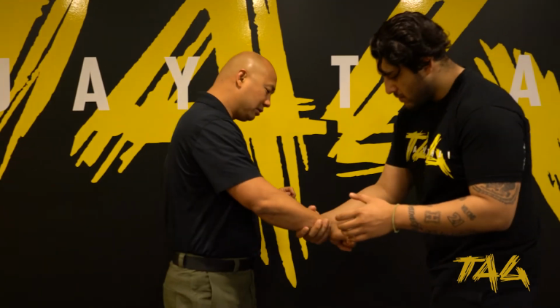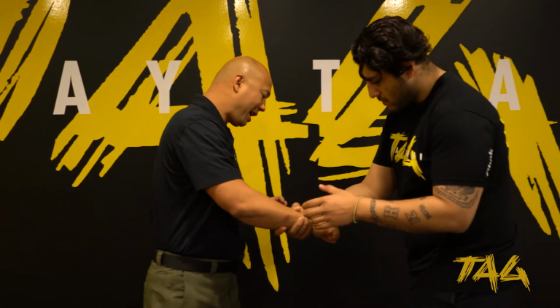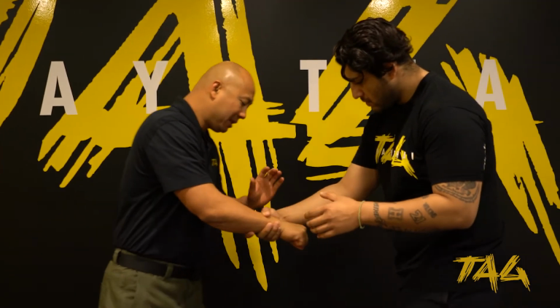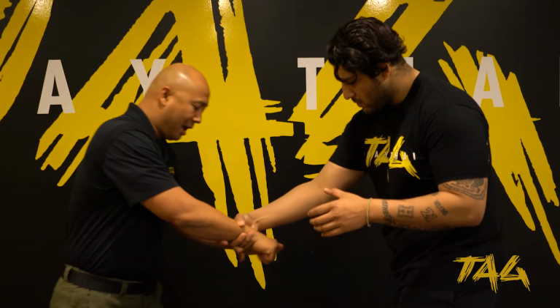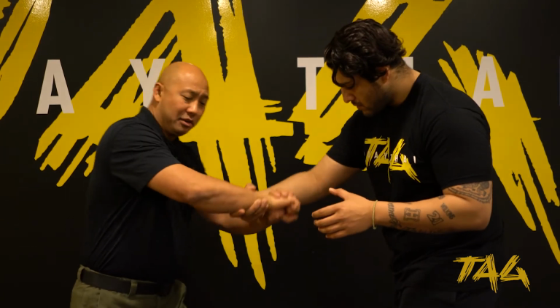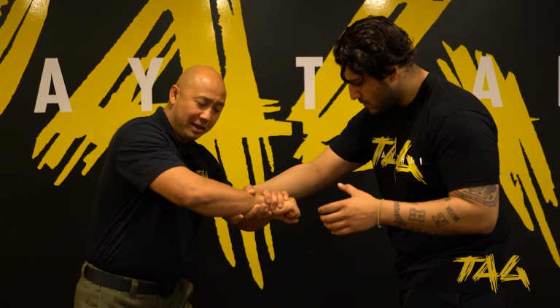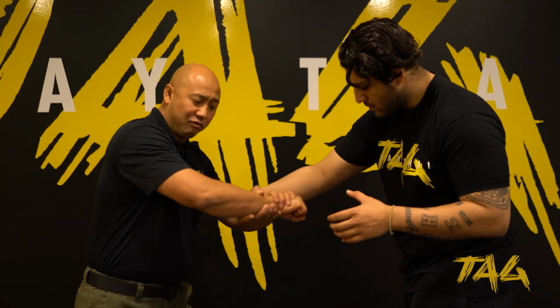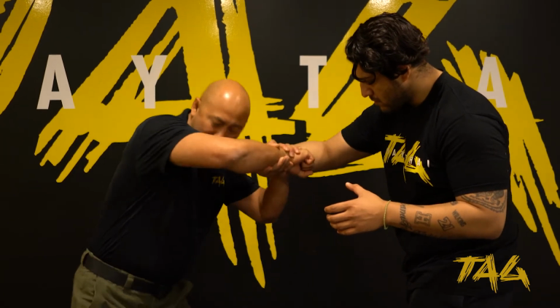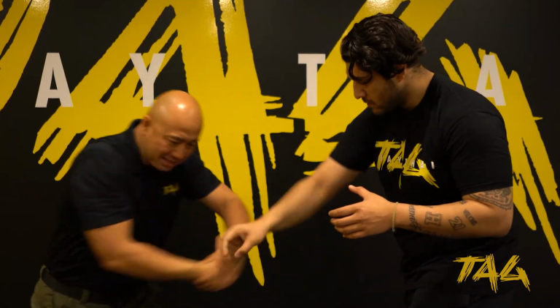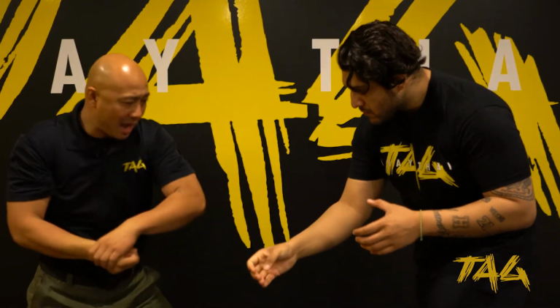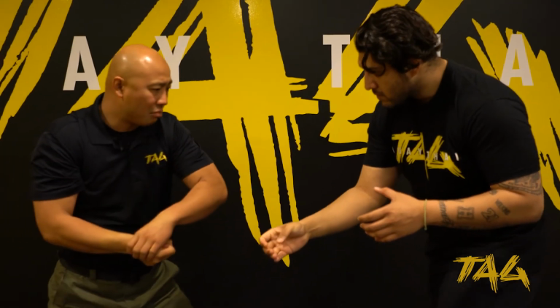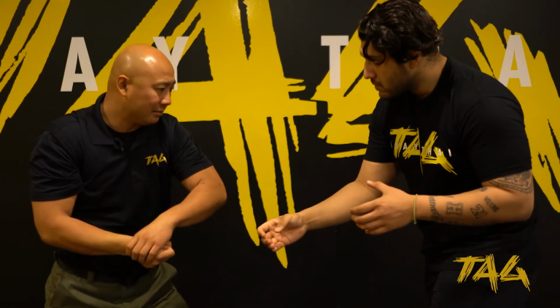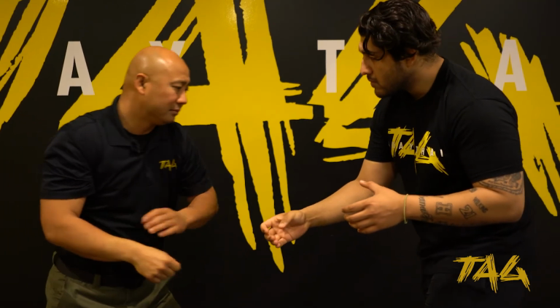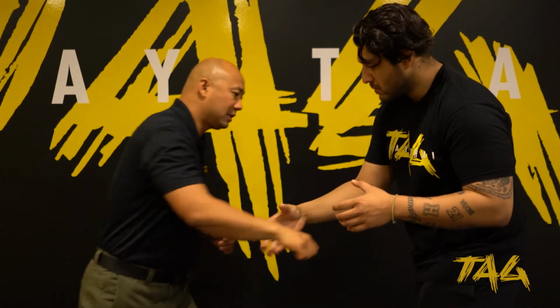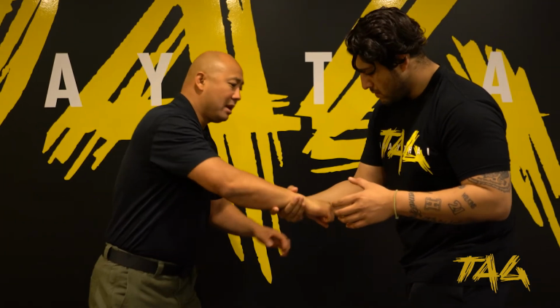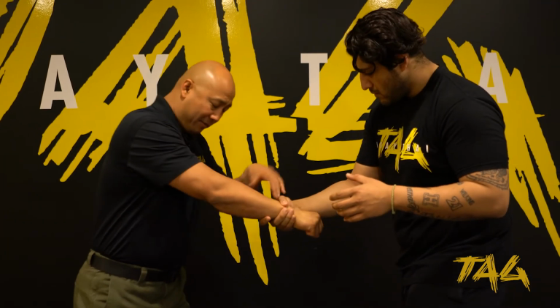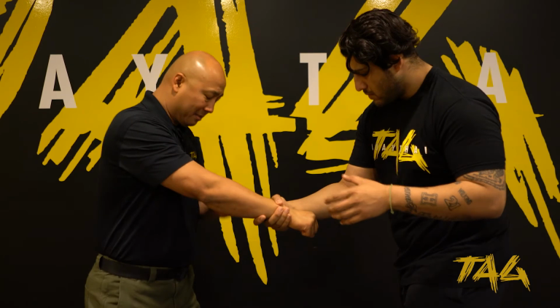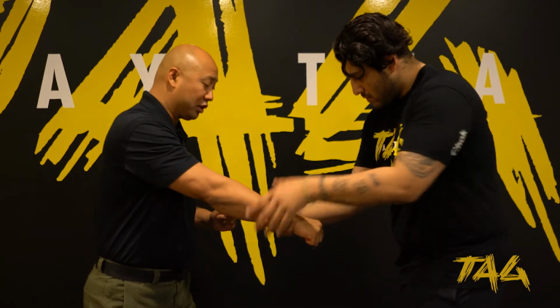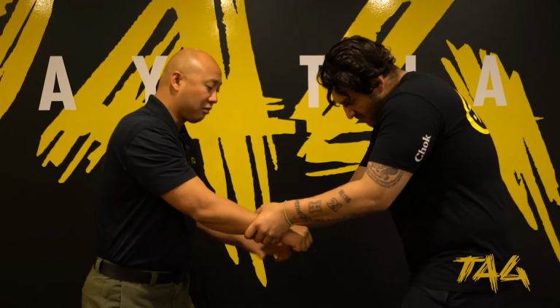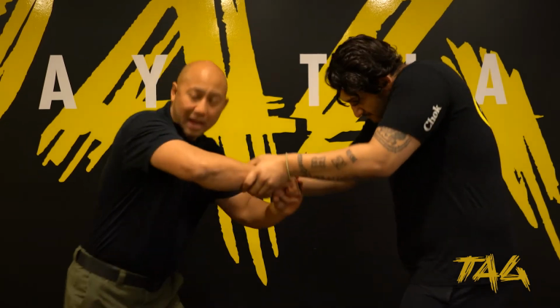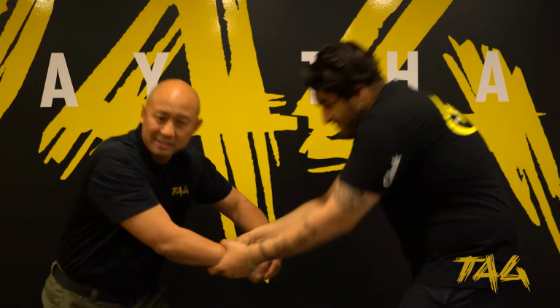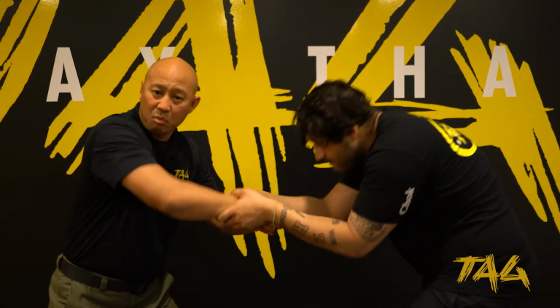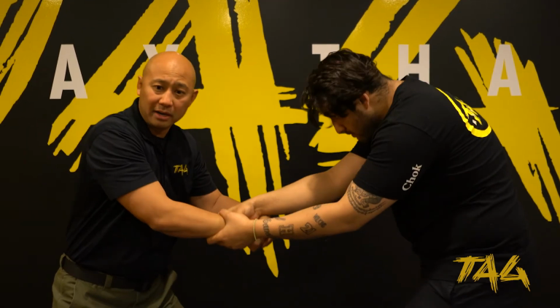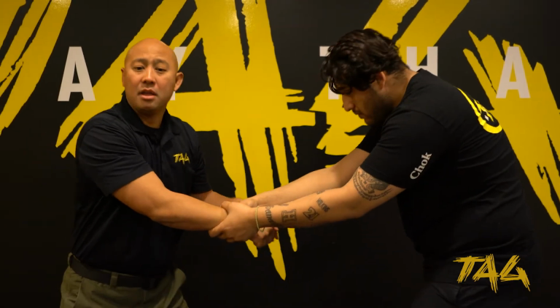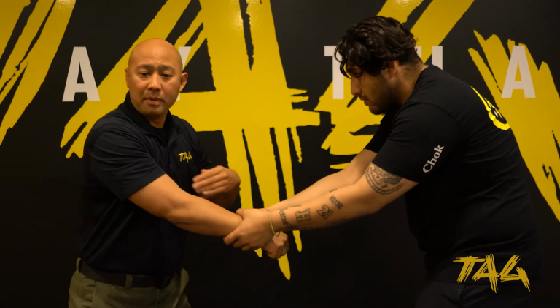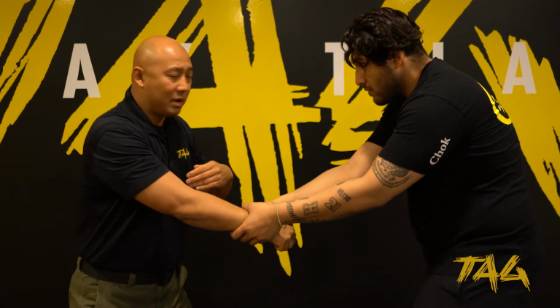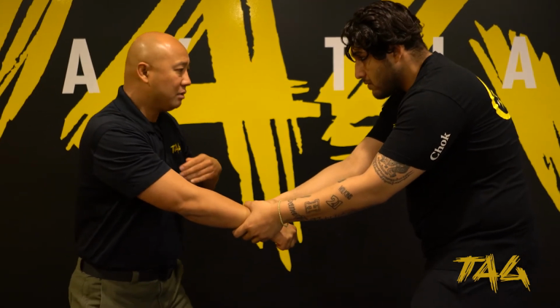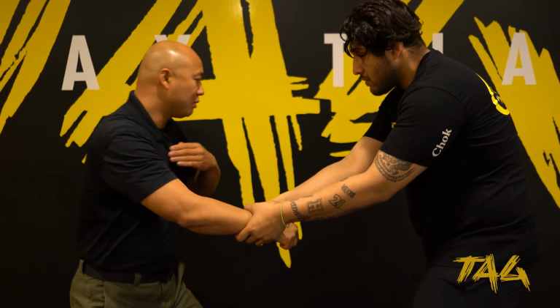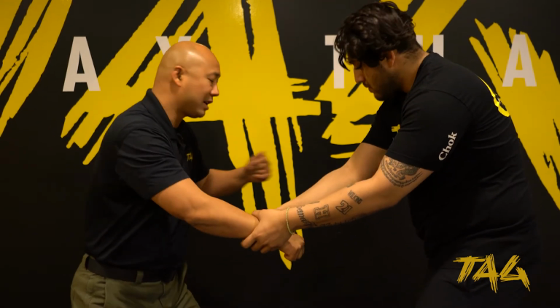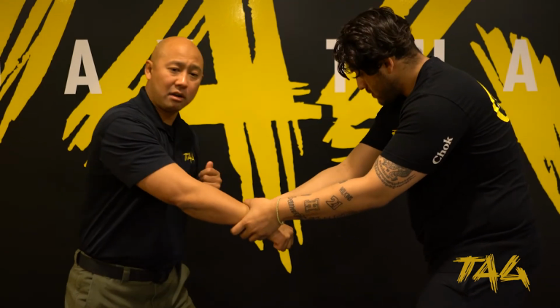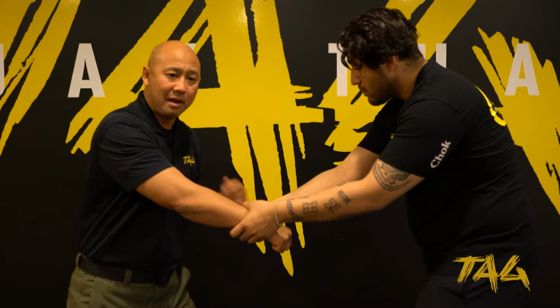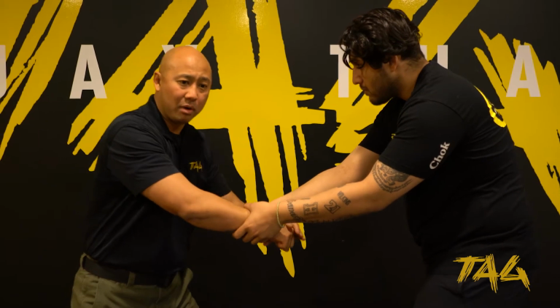So he grabs — if I grab both my hands I can break it. But if he has a really strong grip and this is not working, the one thing we can do is use strikes, and that's going to be very important.